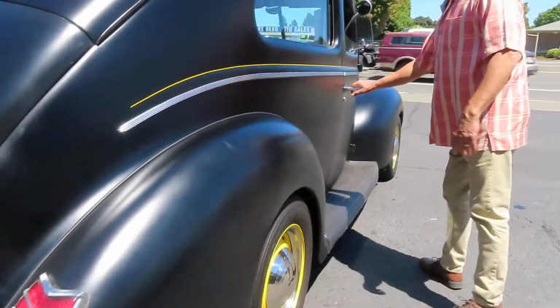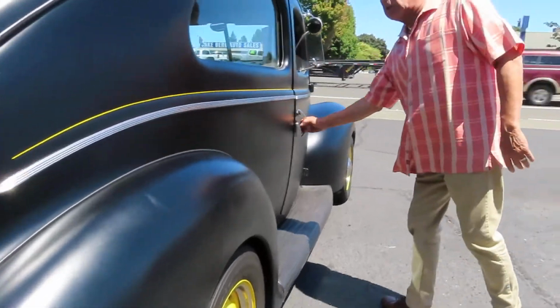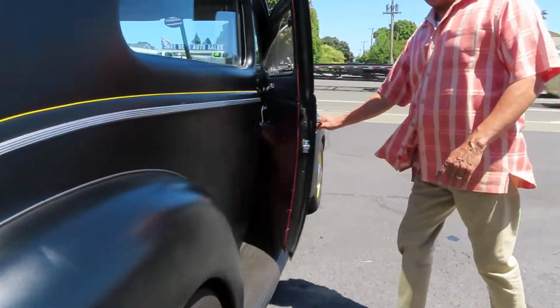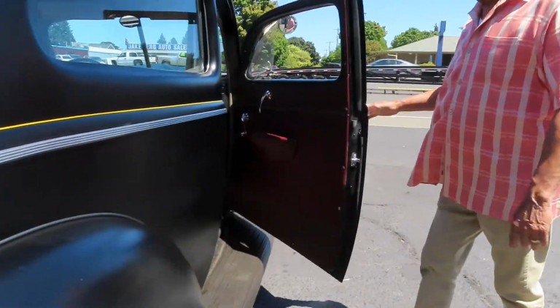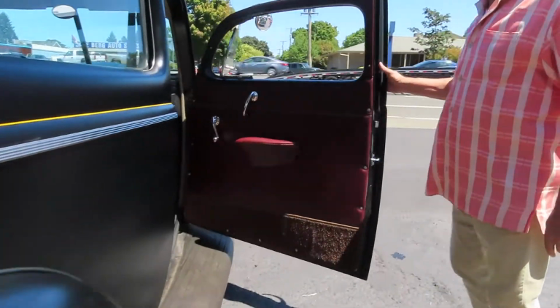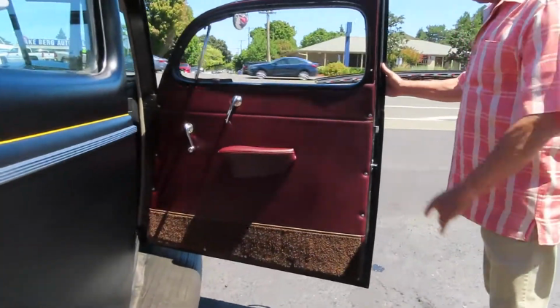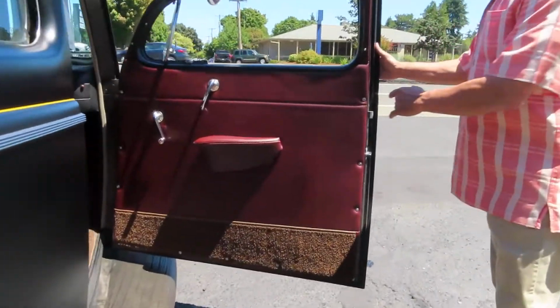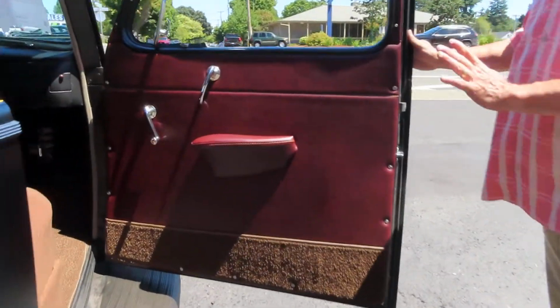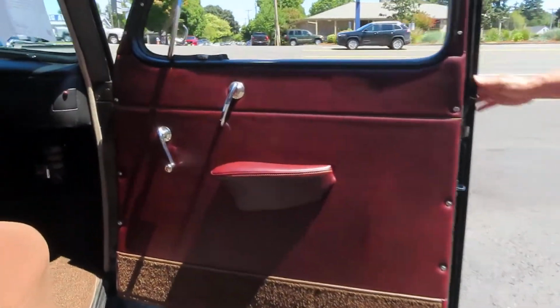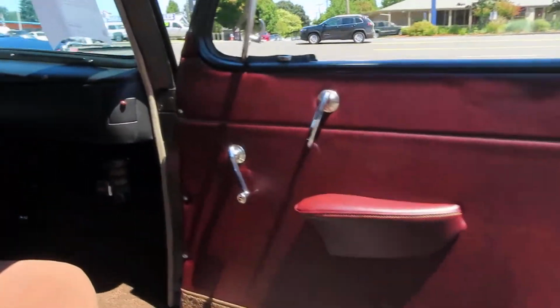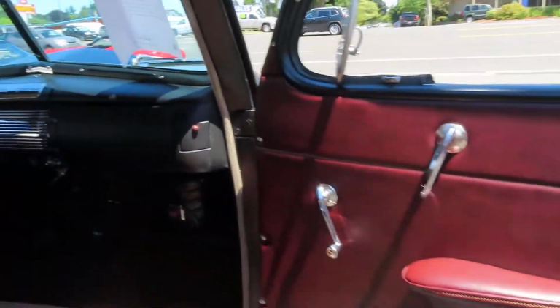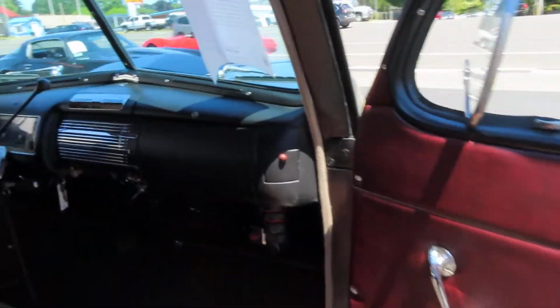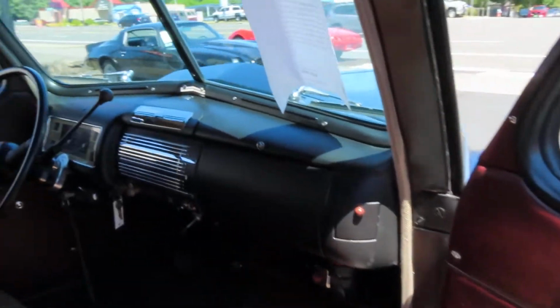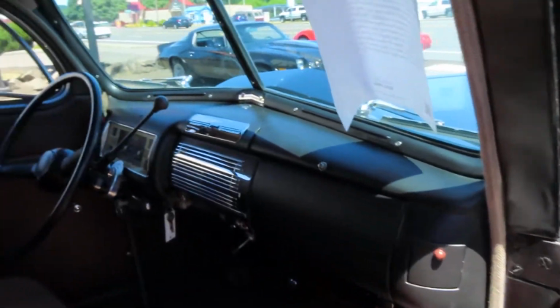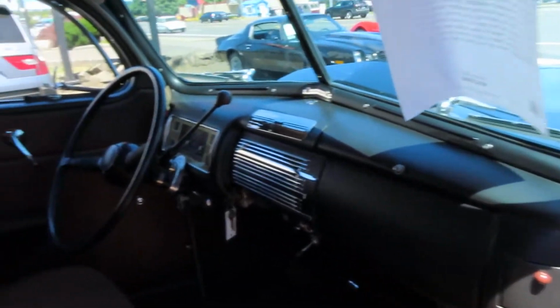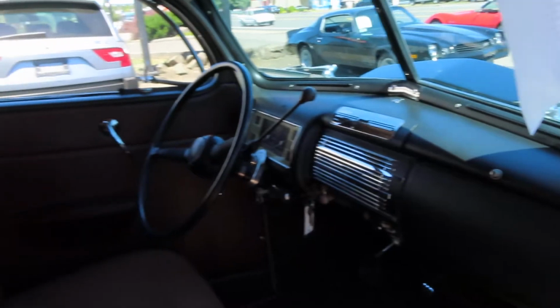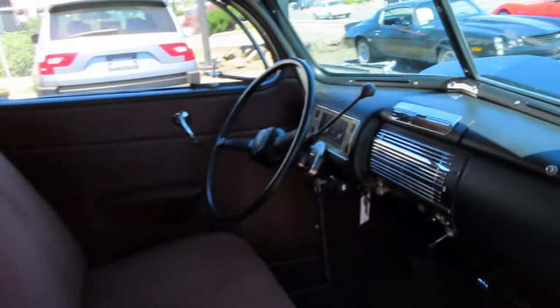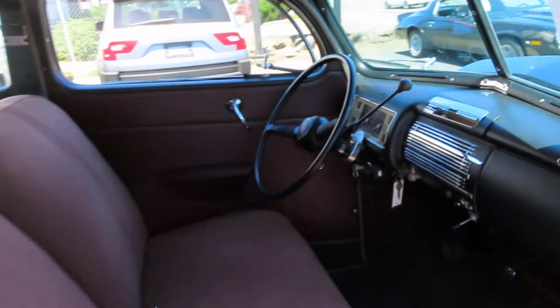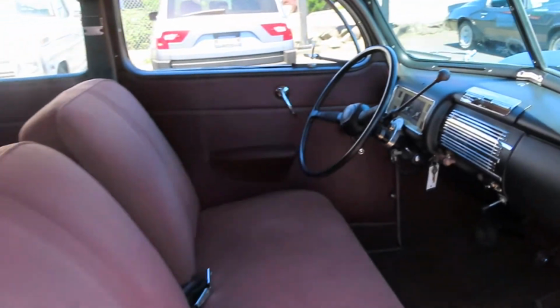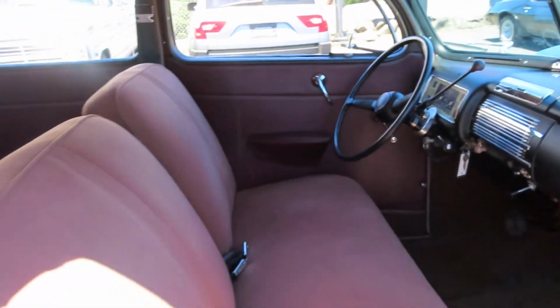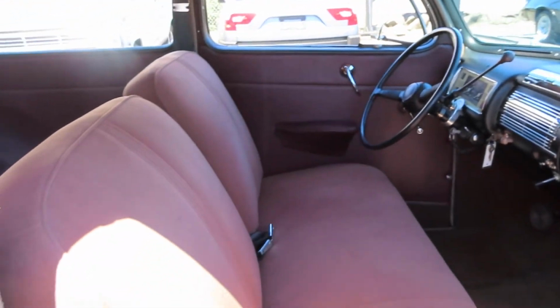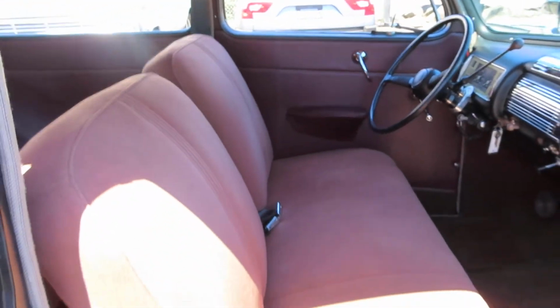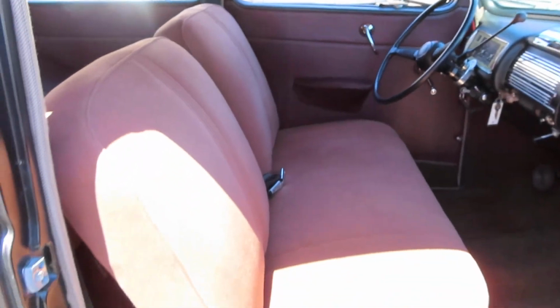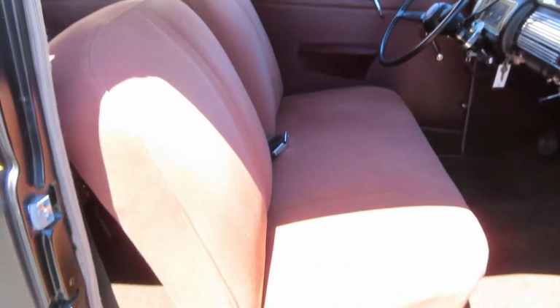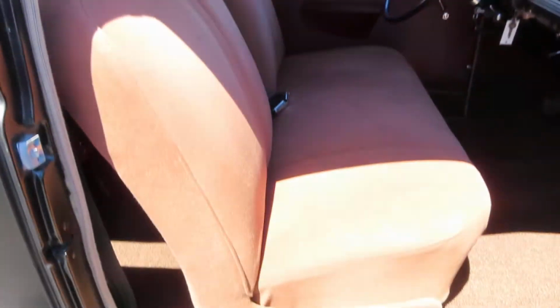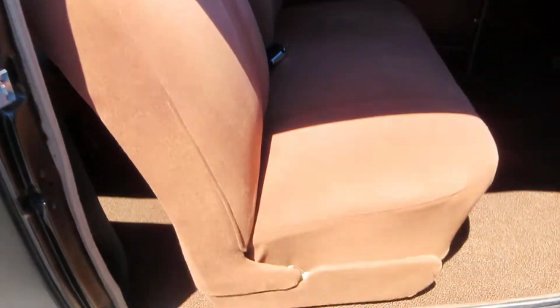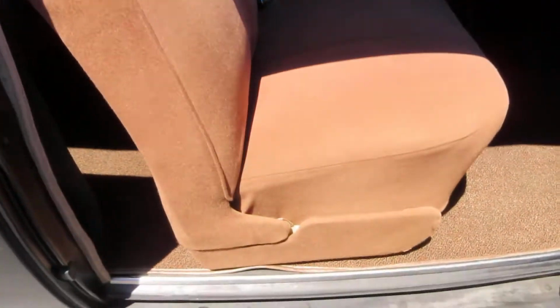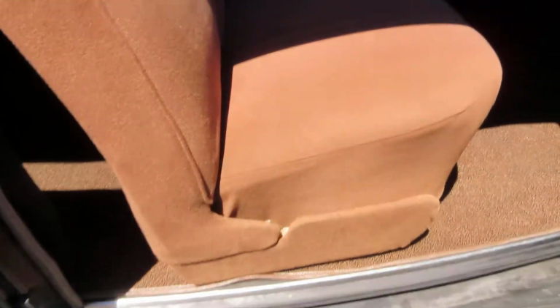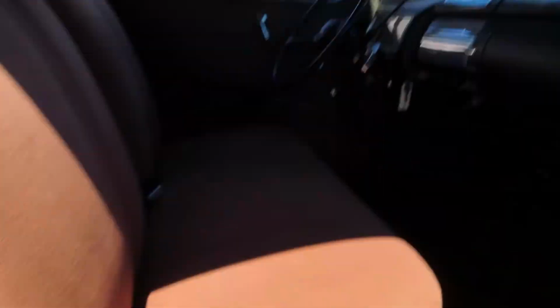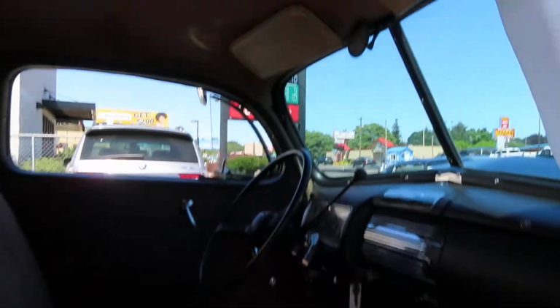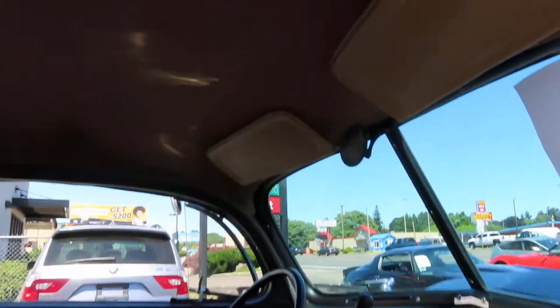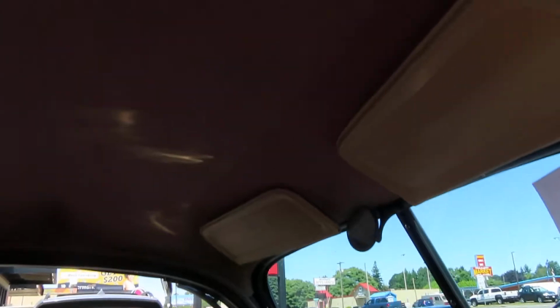Absolute stripe to mask the rim. Door panels like new. New carpet, new everything. Headliner, new. There's a lot of new parts in this beauty.